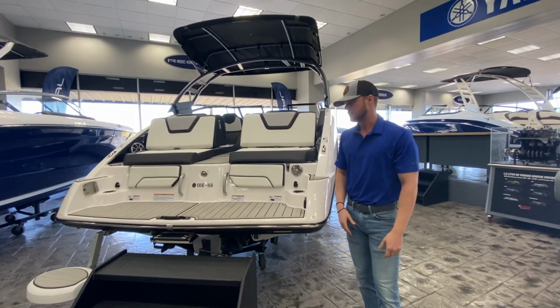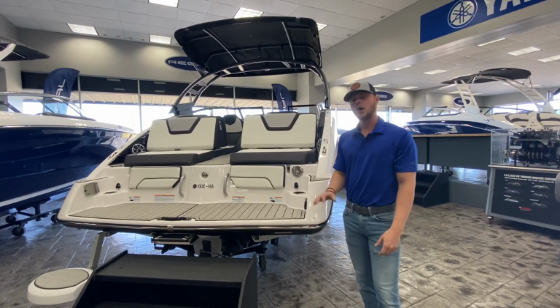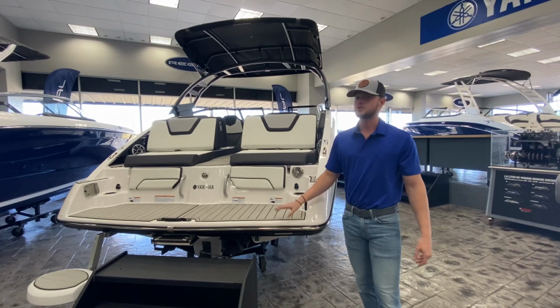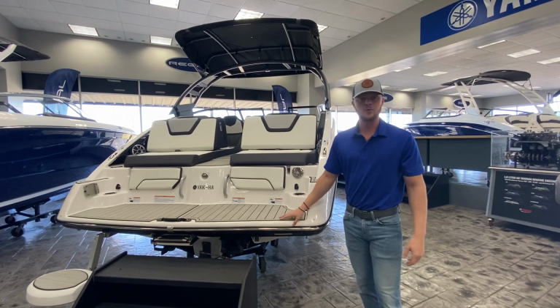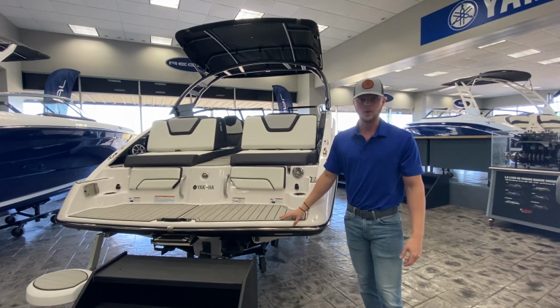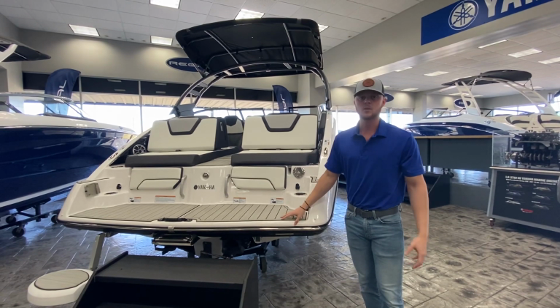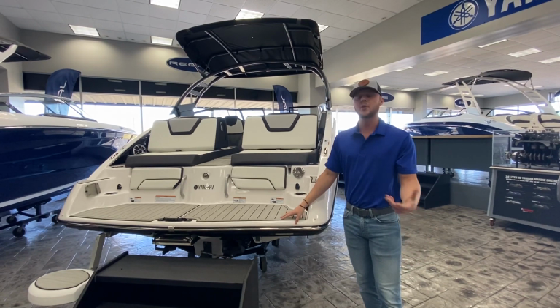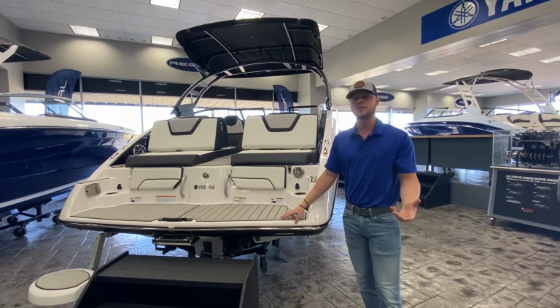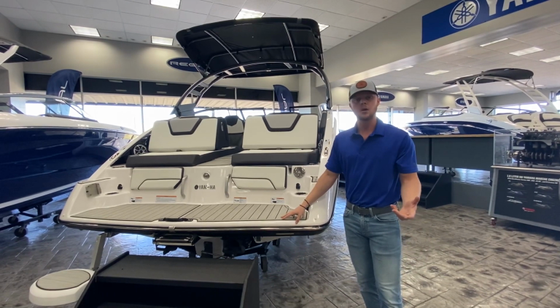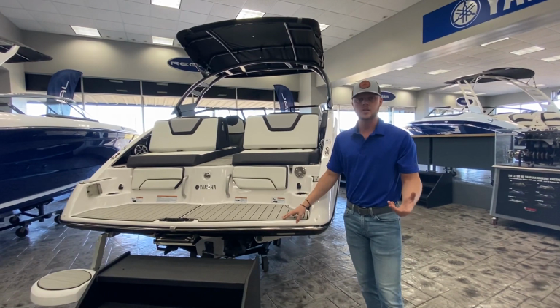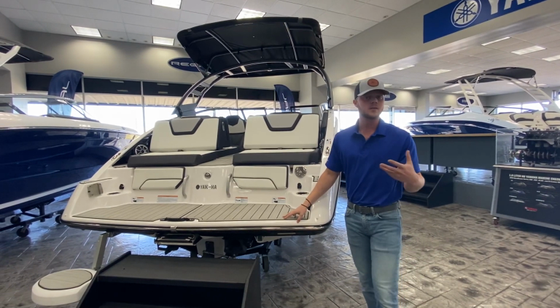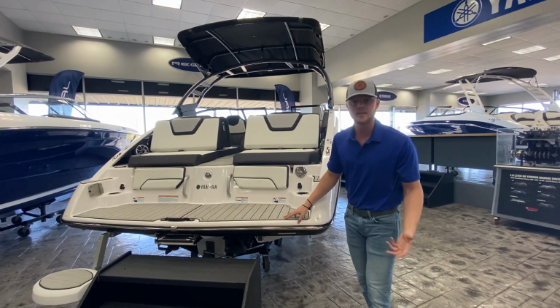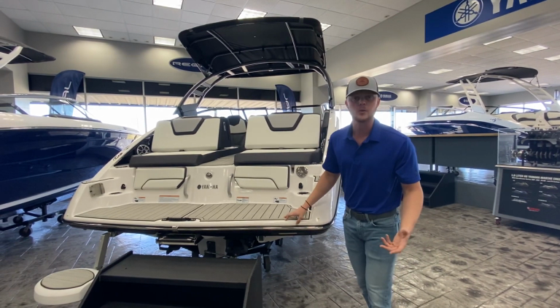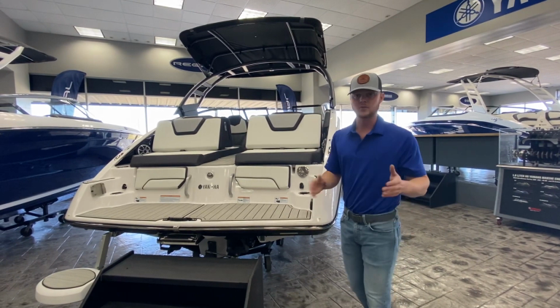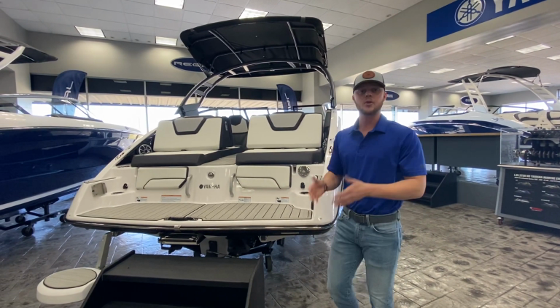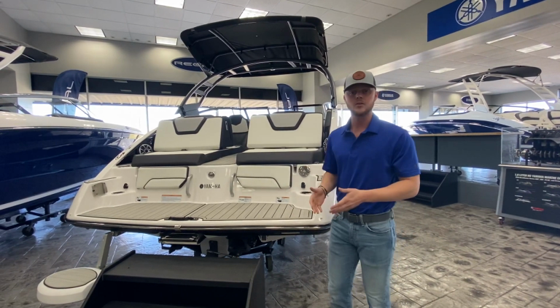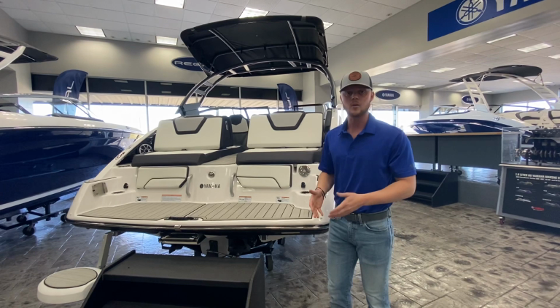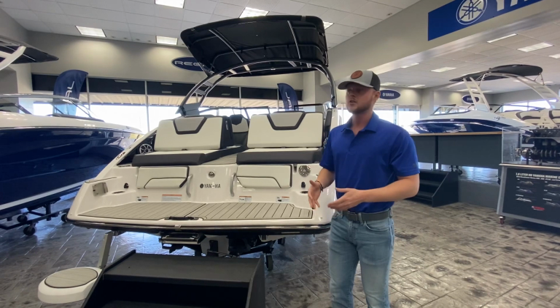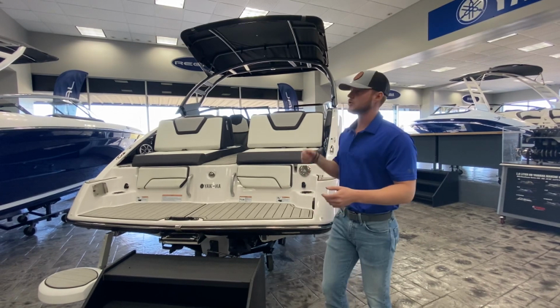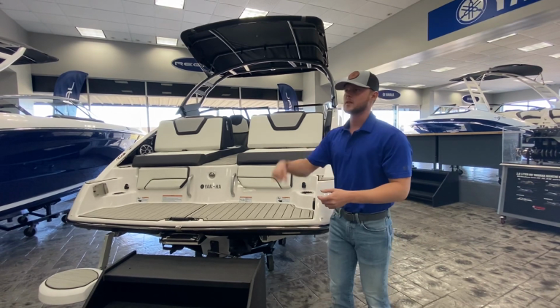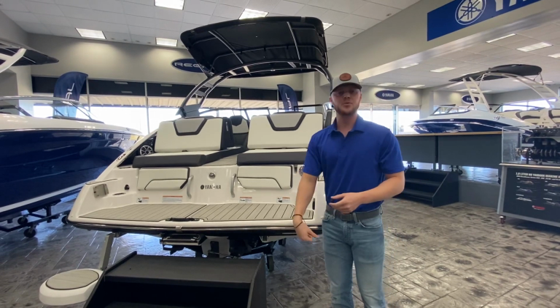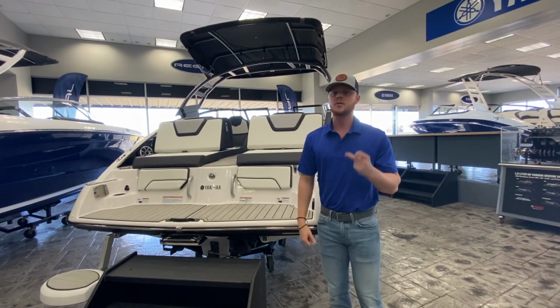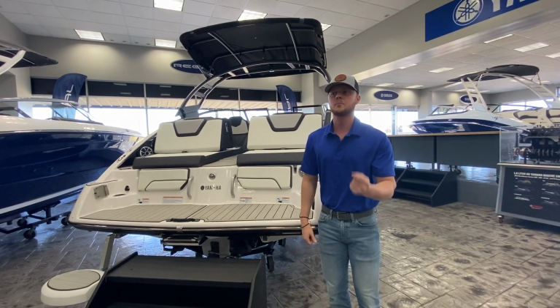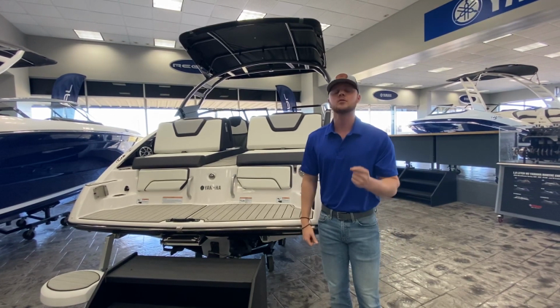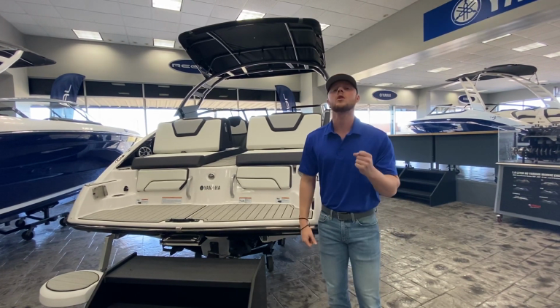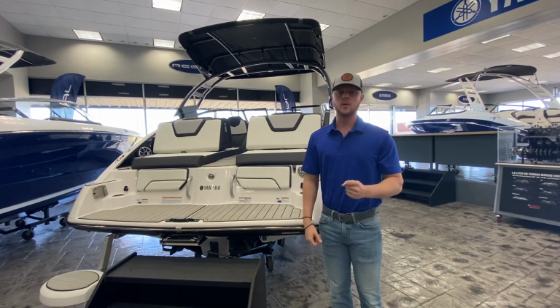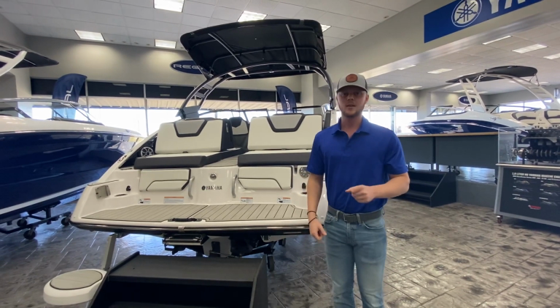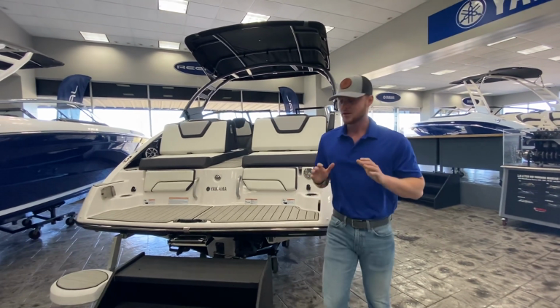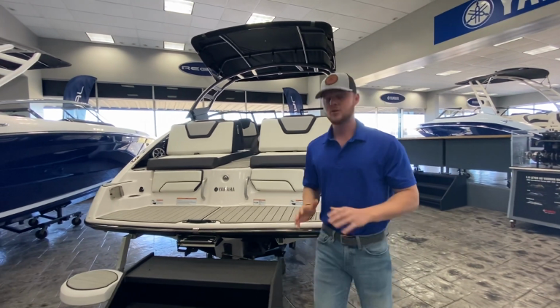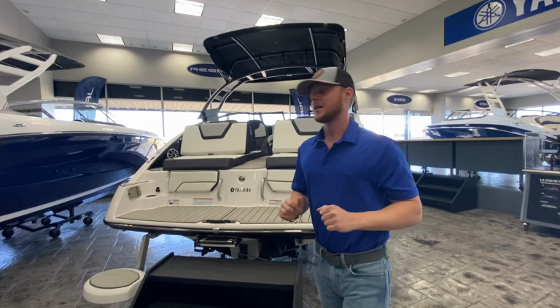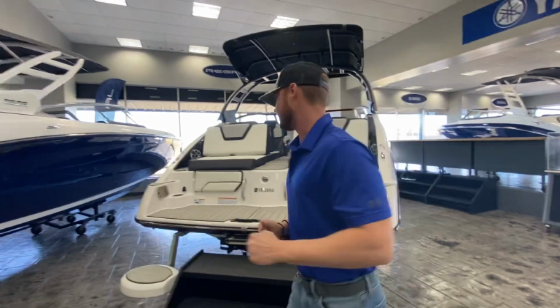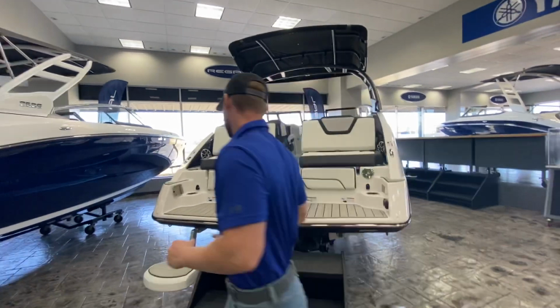Just an awesome performing boat. One of the cool things about Yamaha is they are one of the fastest boats from 0 to 30 miles an hour. So as soon as you hit that throttle, they are on plane so quick. Huge advantage.